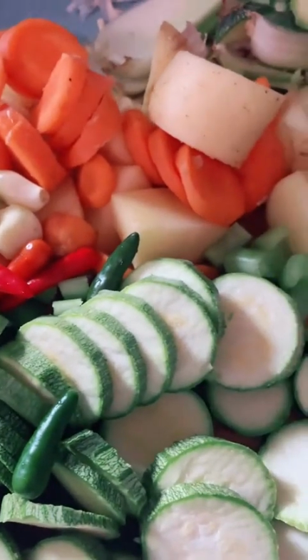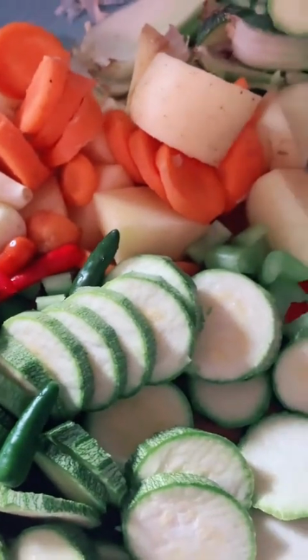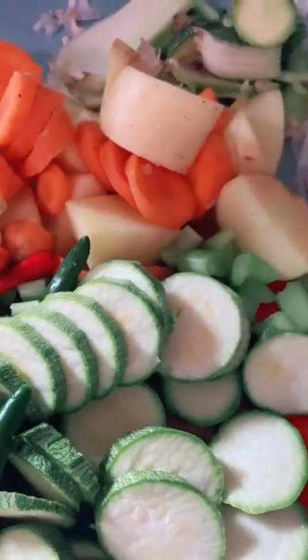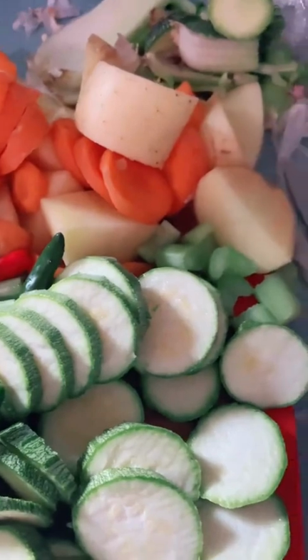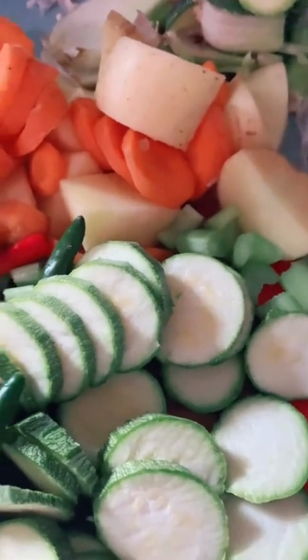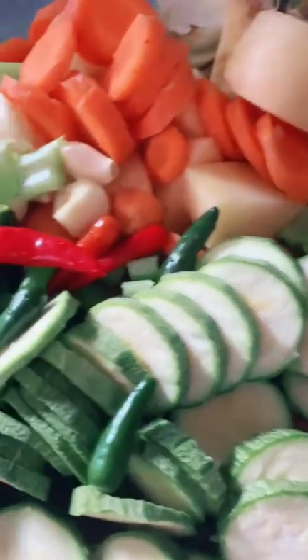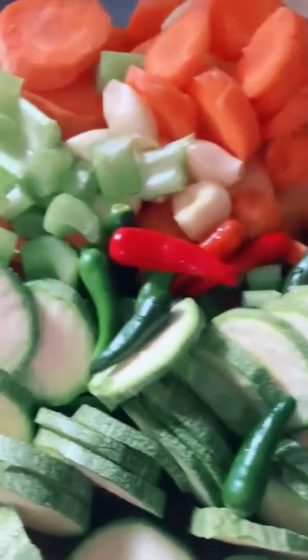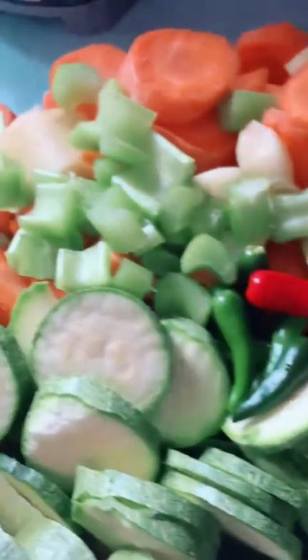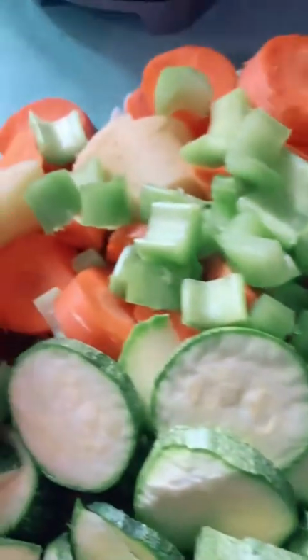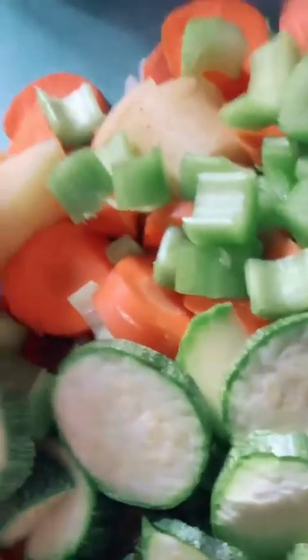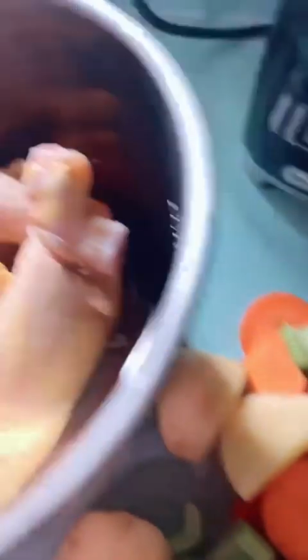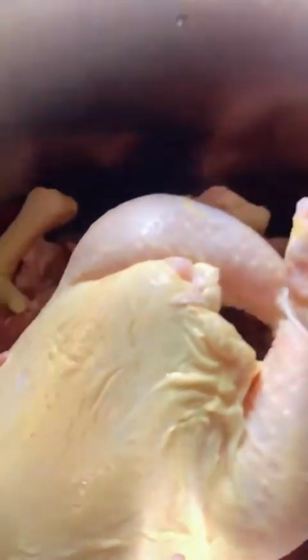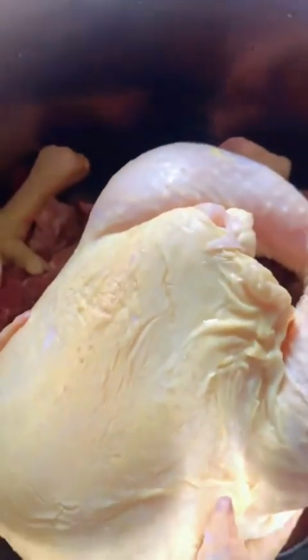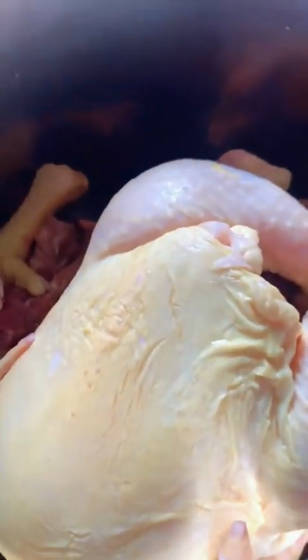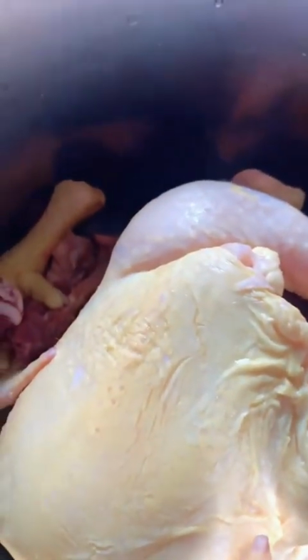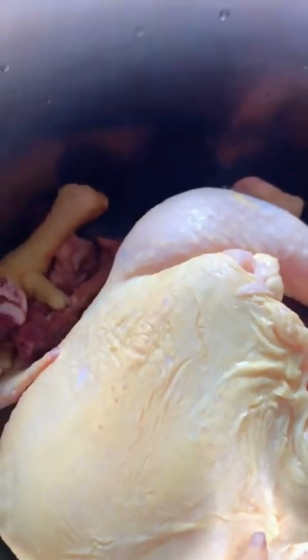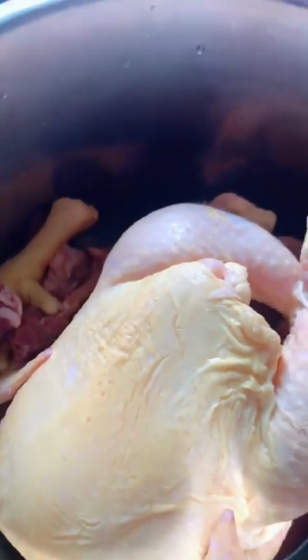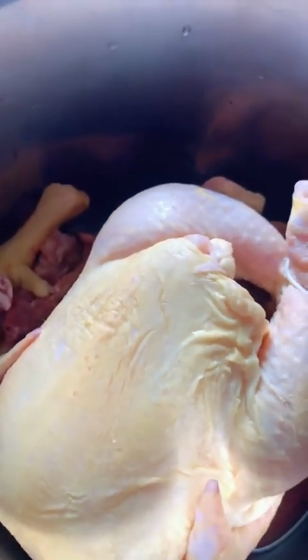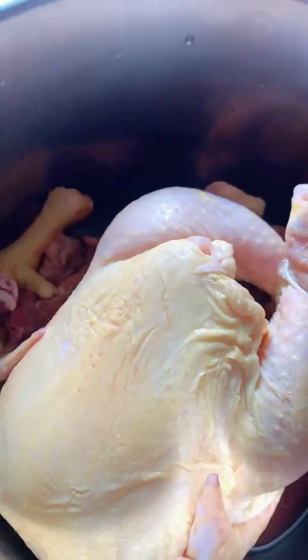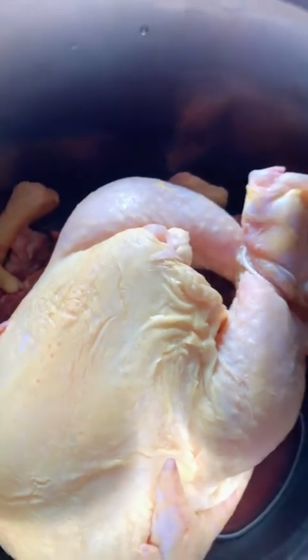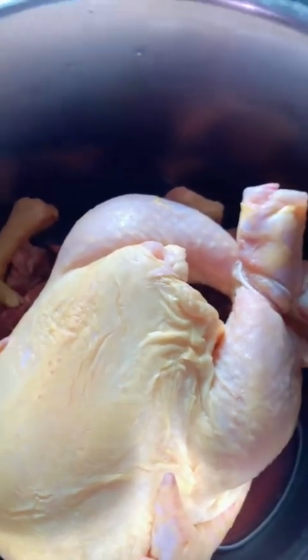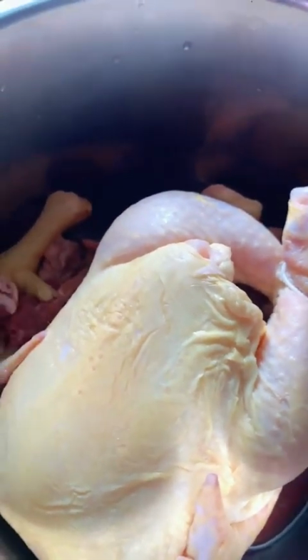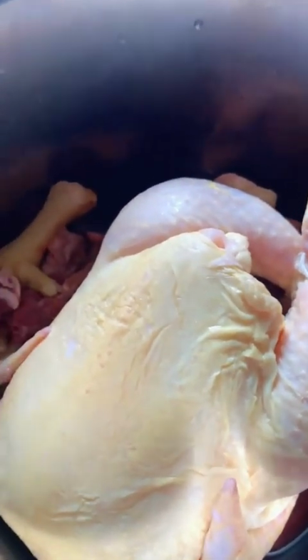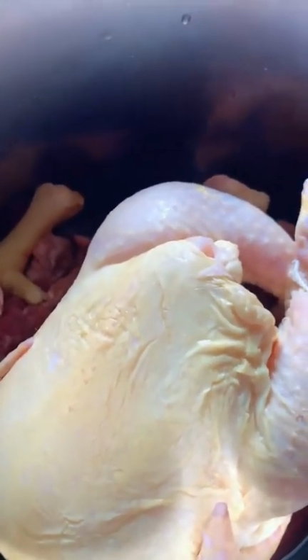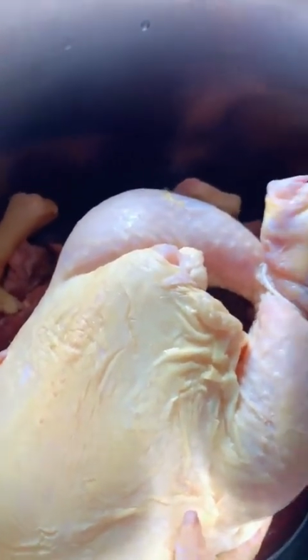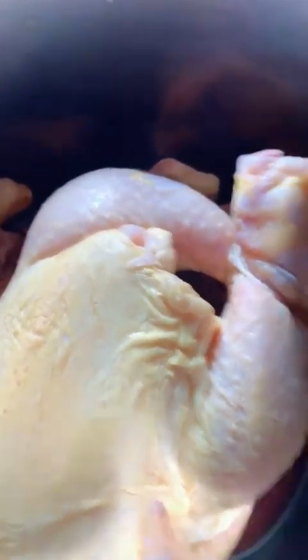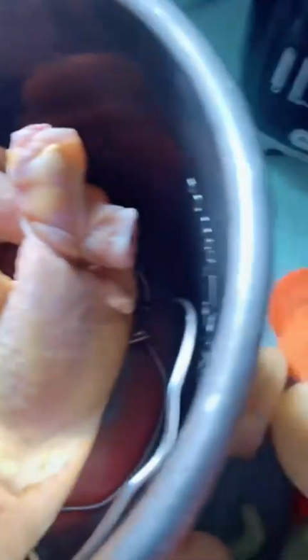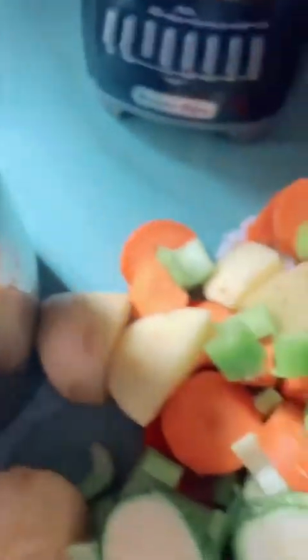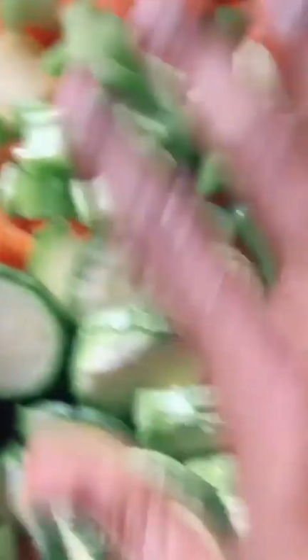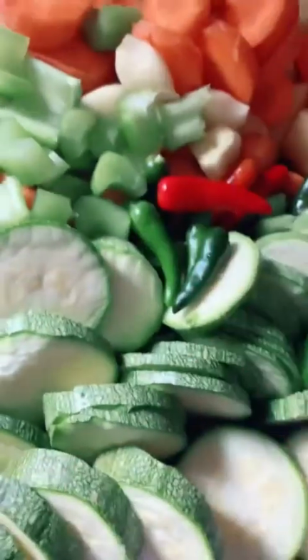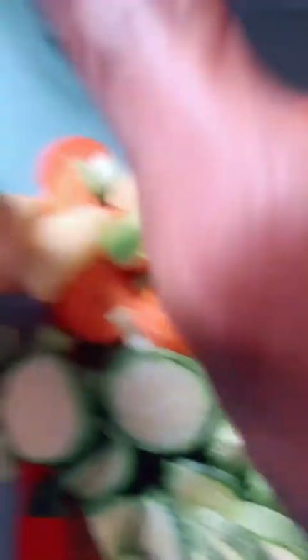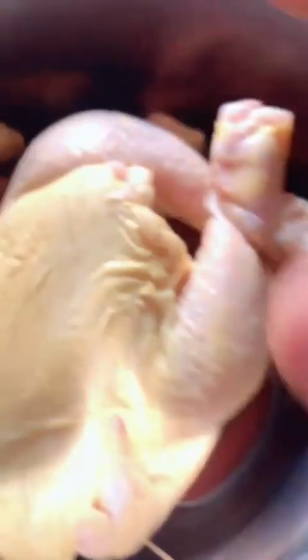So now I'm going to season these vegetables. On top of that, I'm going to season the chicken. So separately — I'm not going to just throw seasoning in there. I'm going to season them here and then season them there.